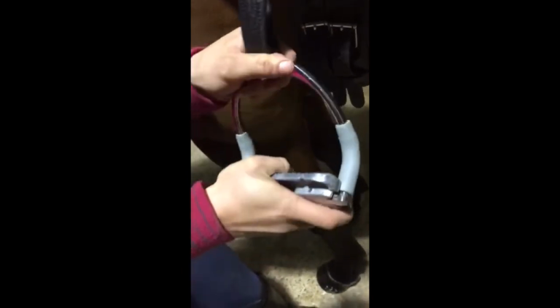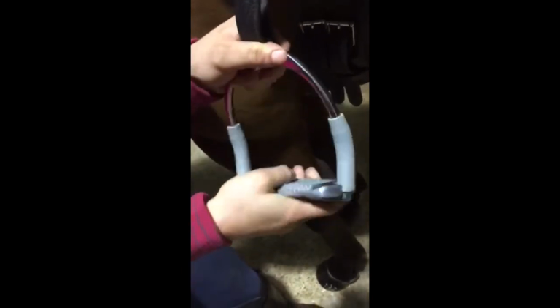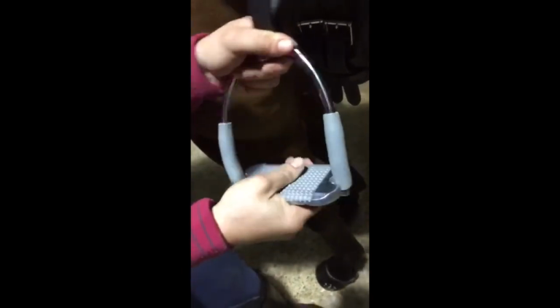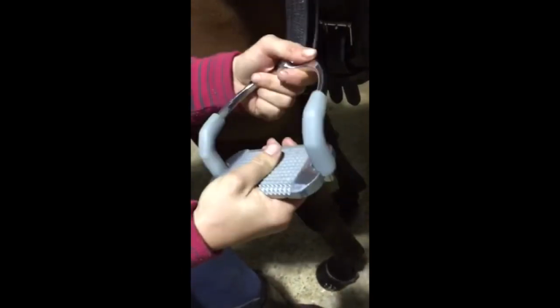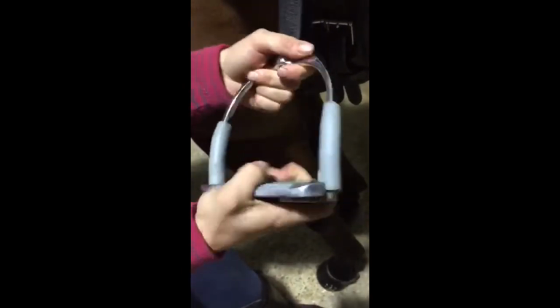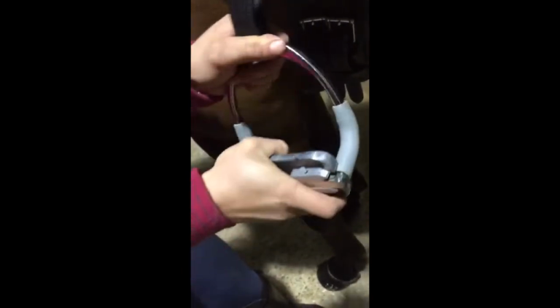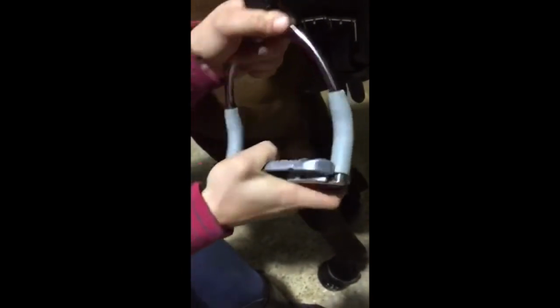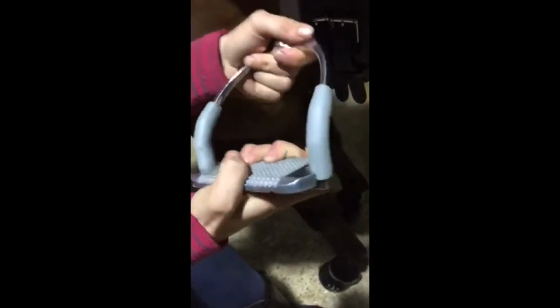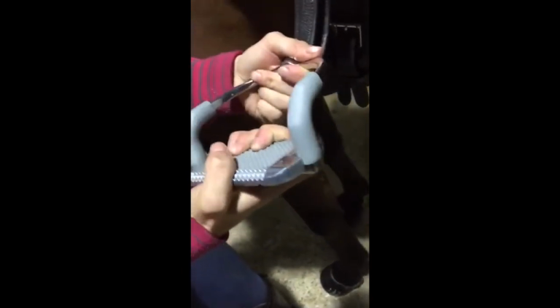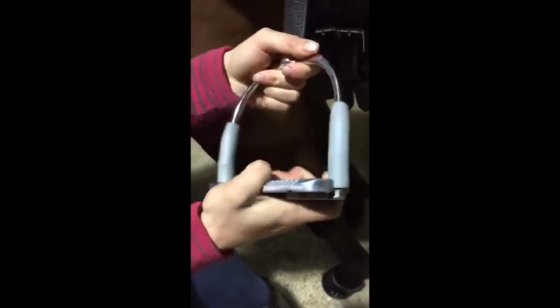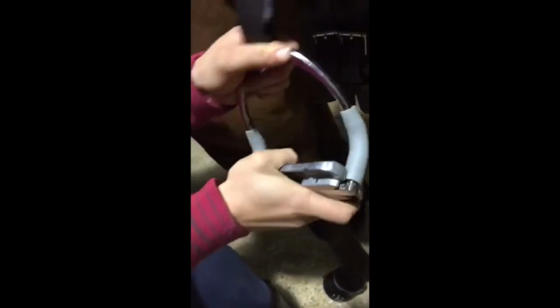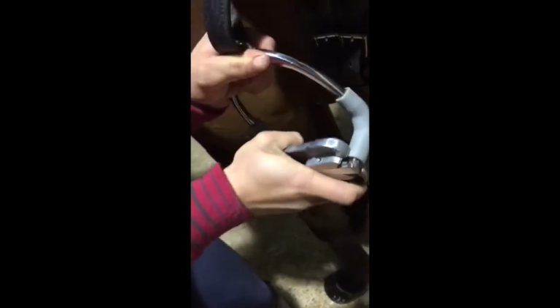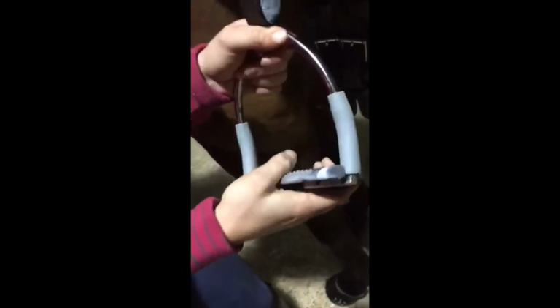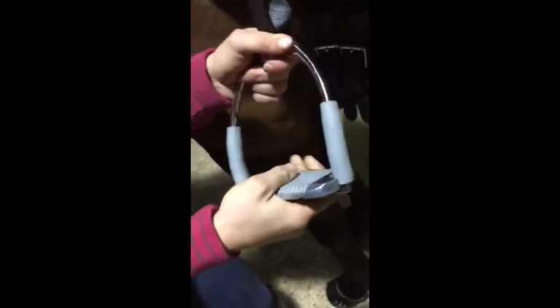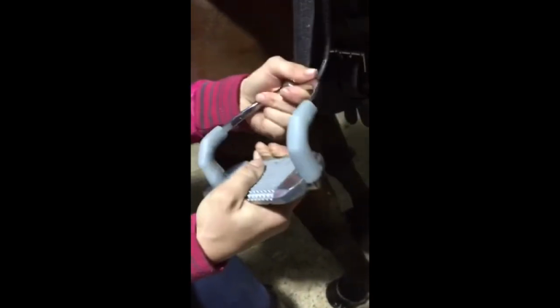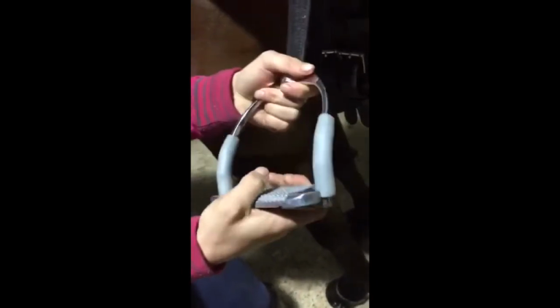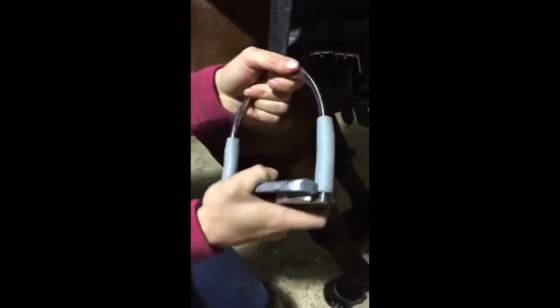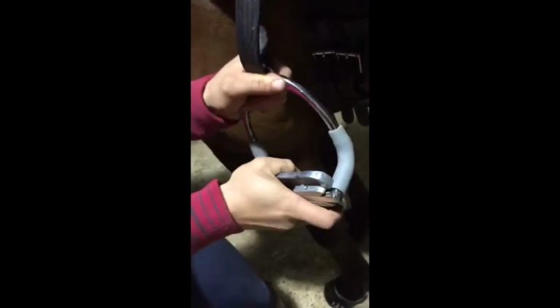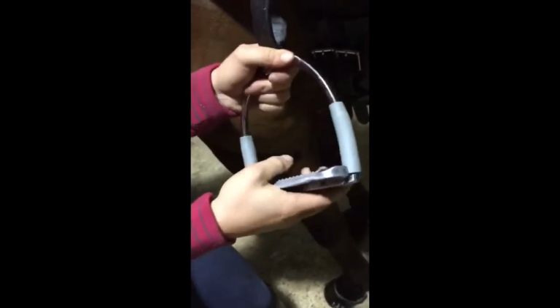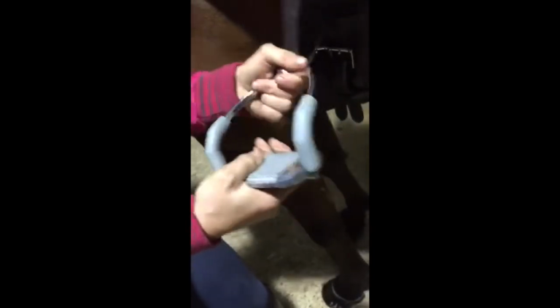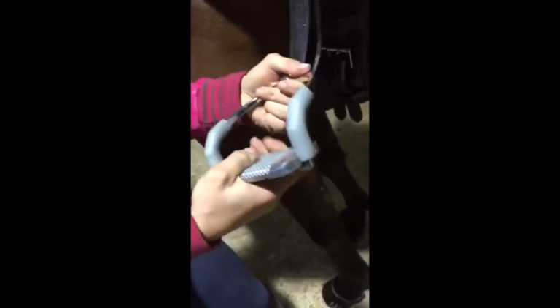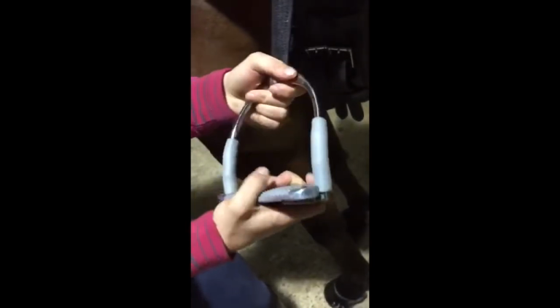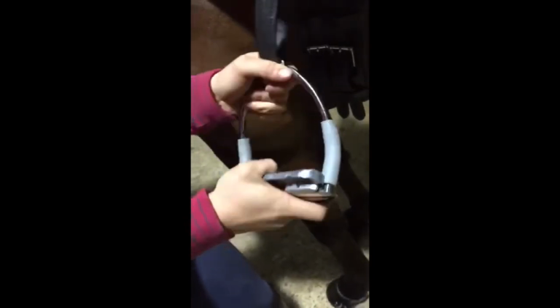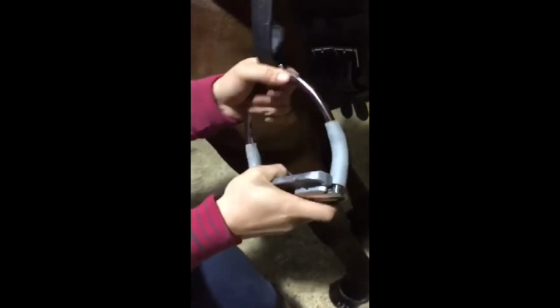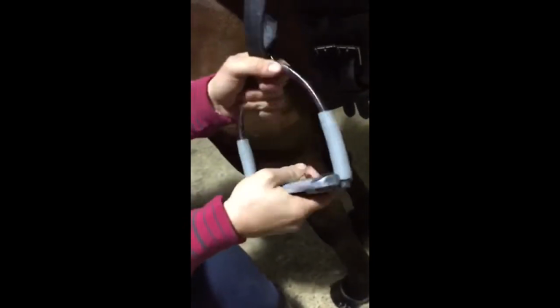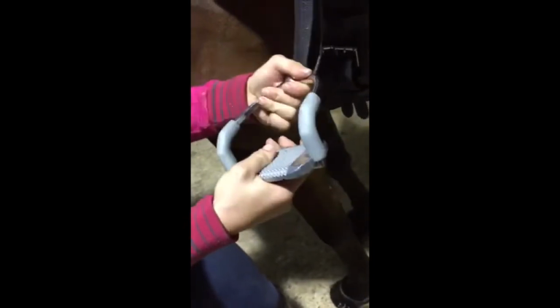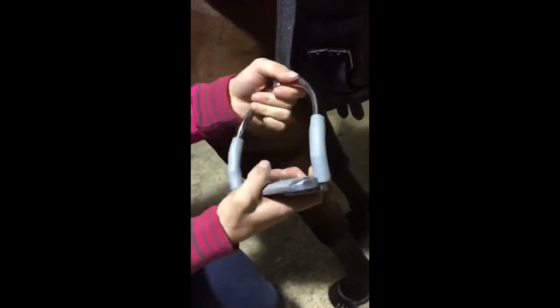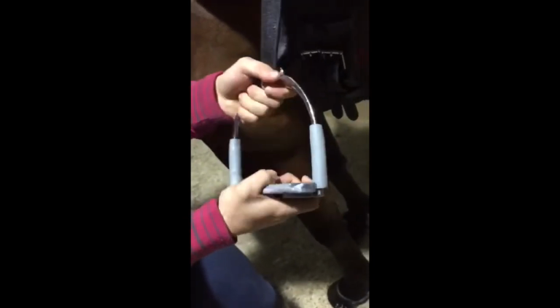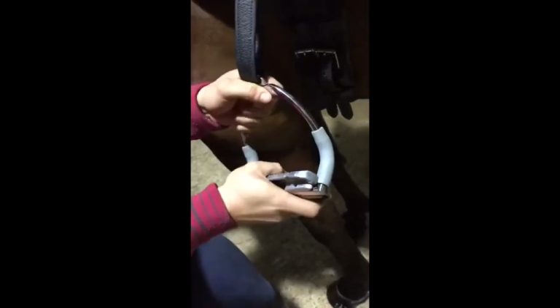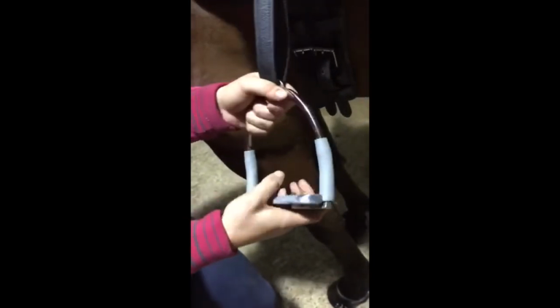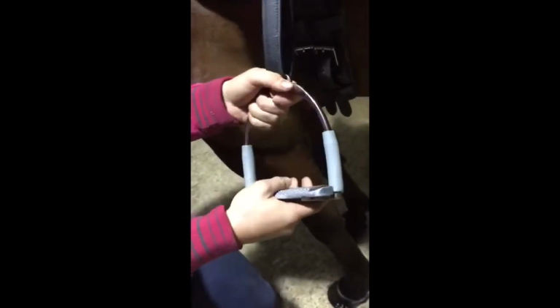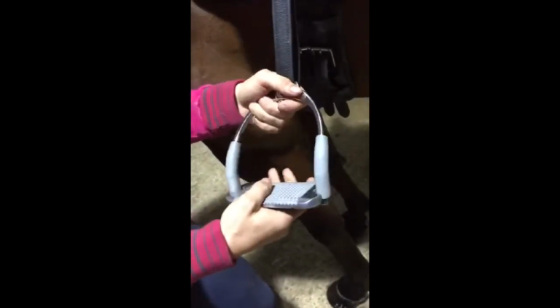They're also very flexible, which means when I fell off at one of the shows my foot came straight out. I think they're very safe.